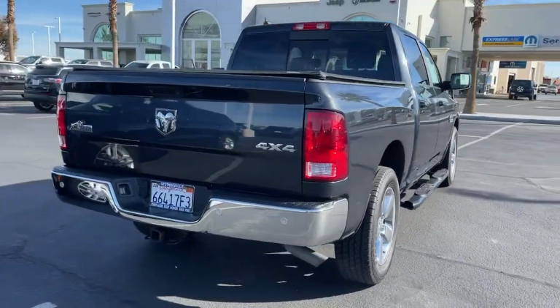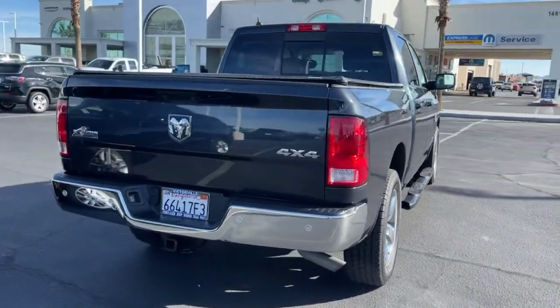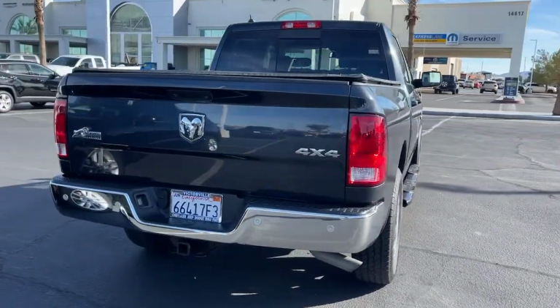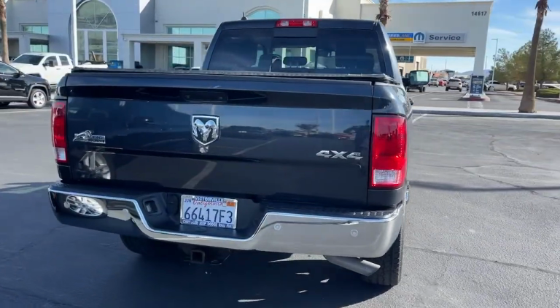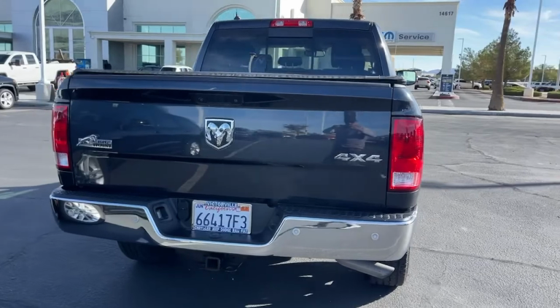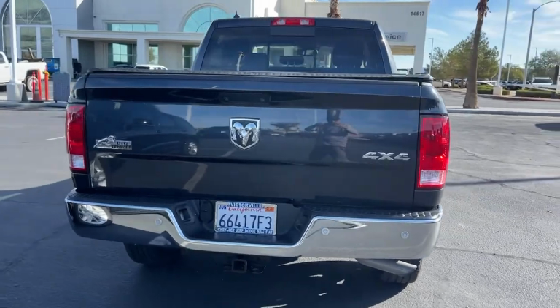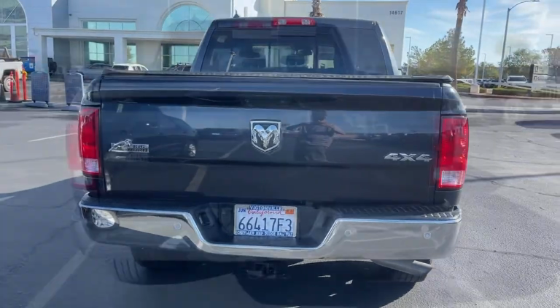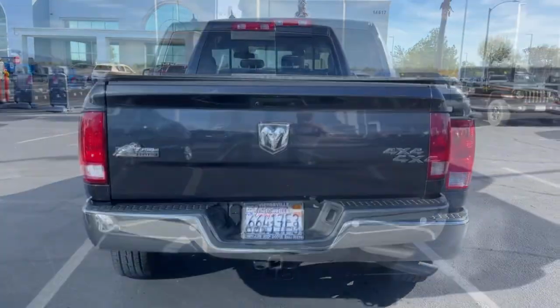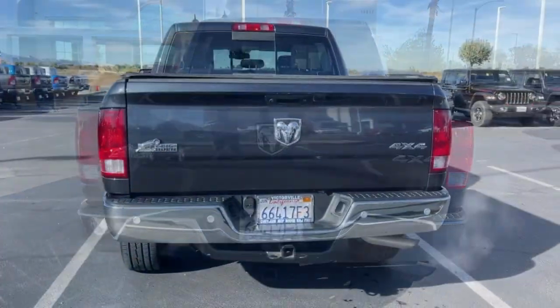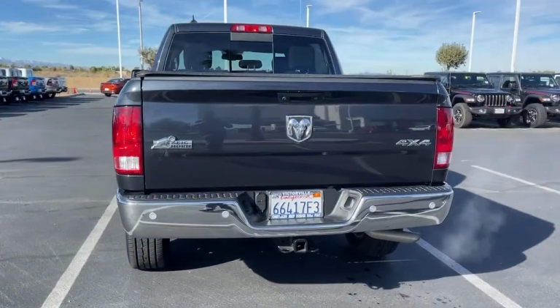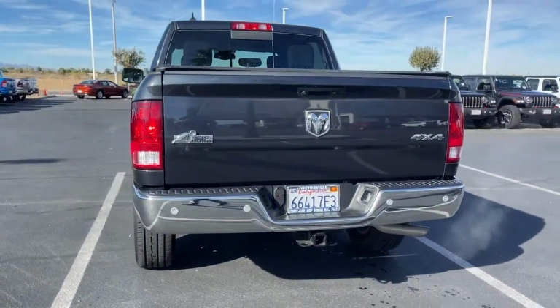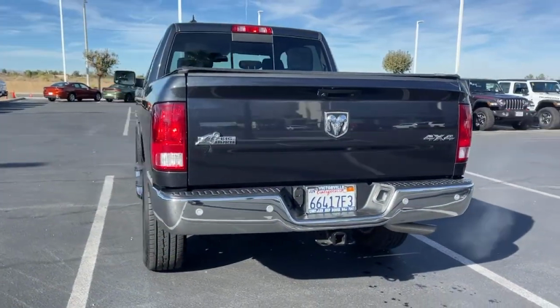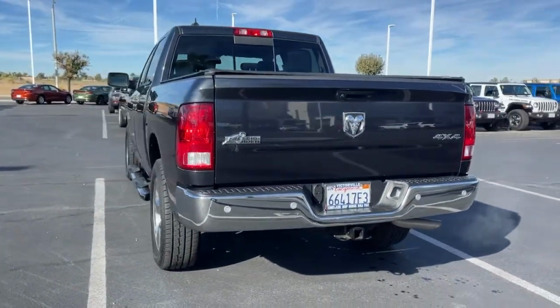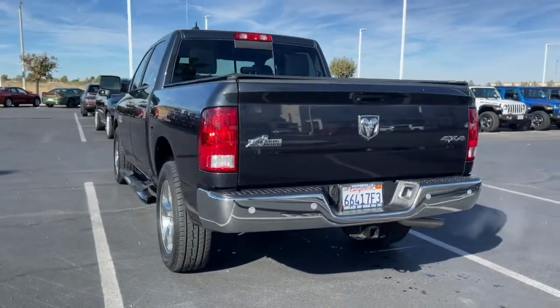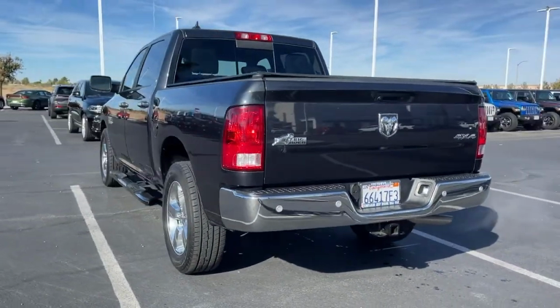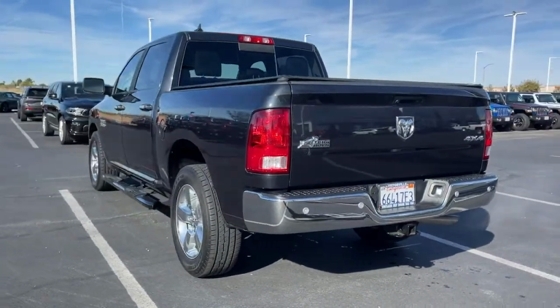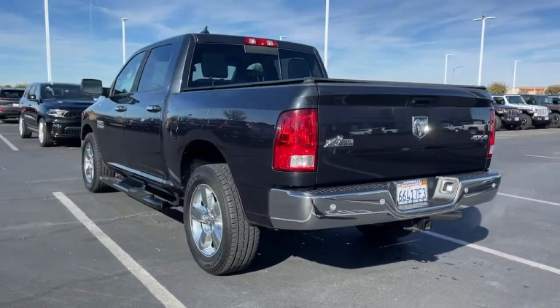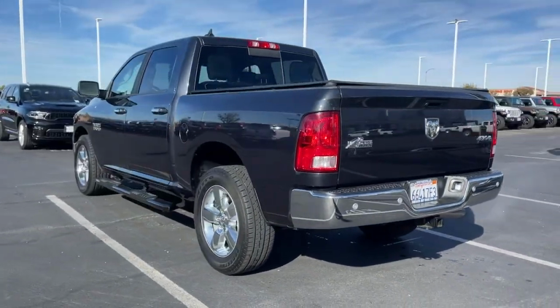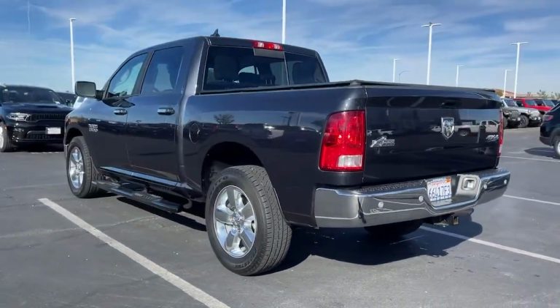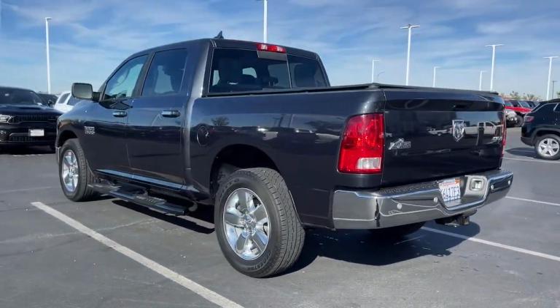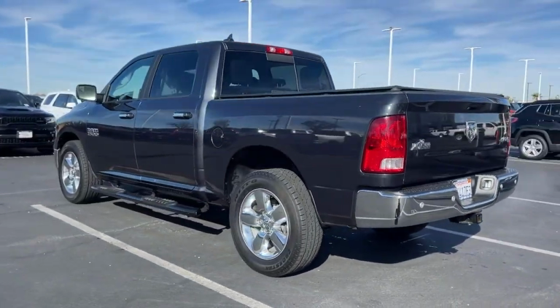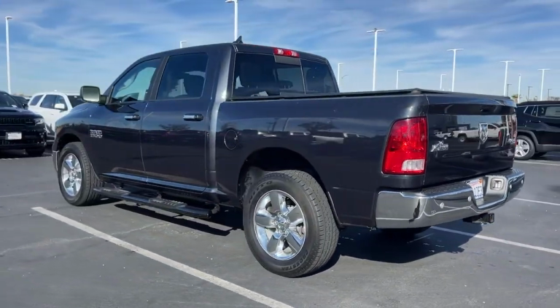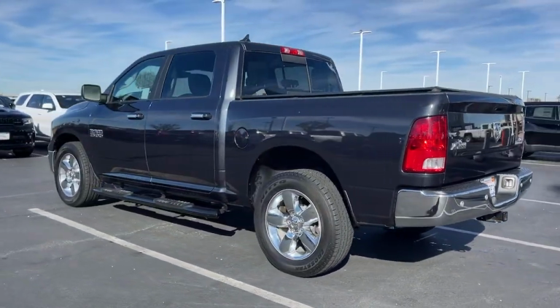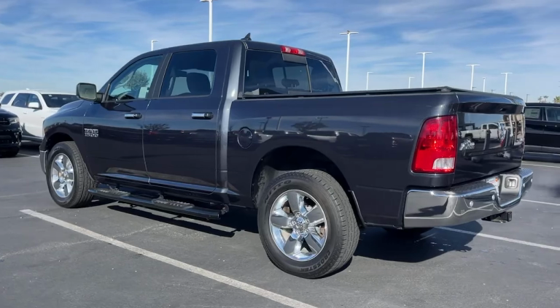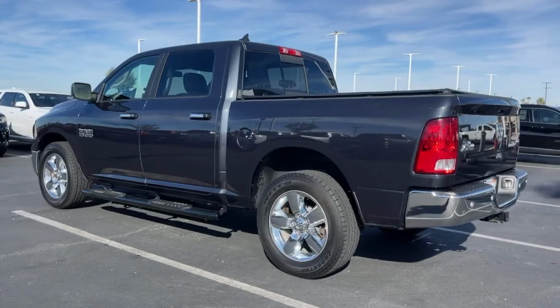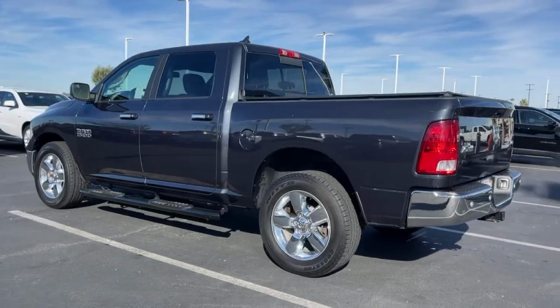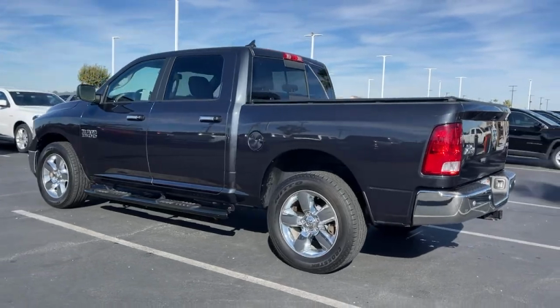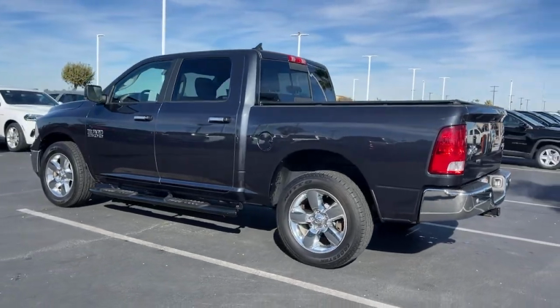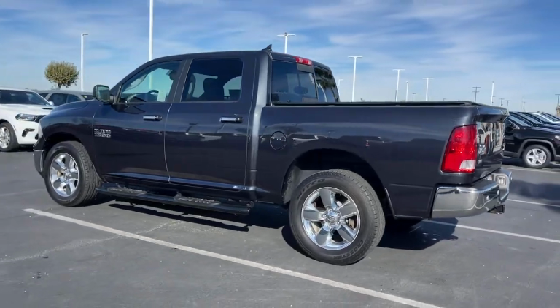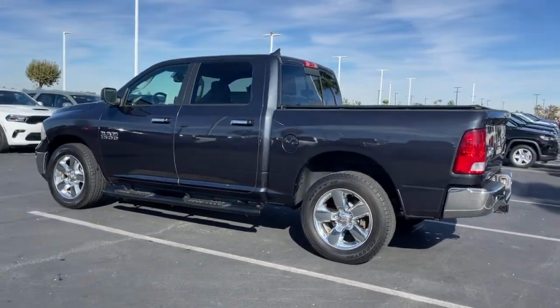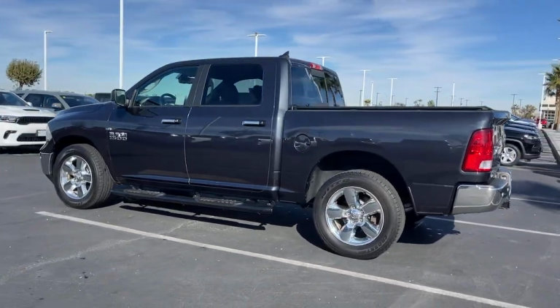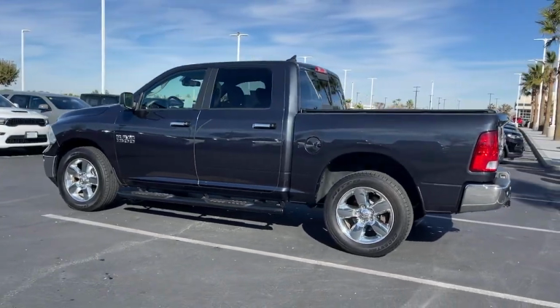Its impressive towing capacity, advanced safety features, and passenger comfort keep you cool under pressure. The following are some of this vehicle's highlighted options.